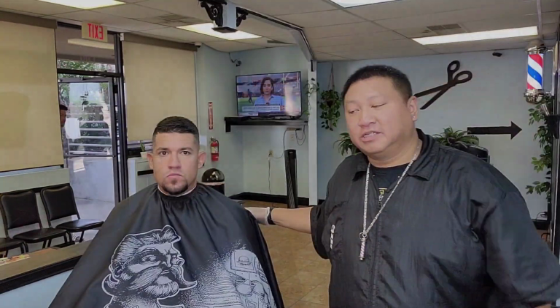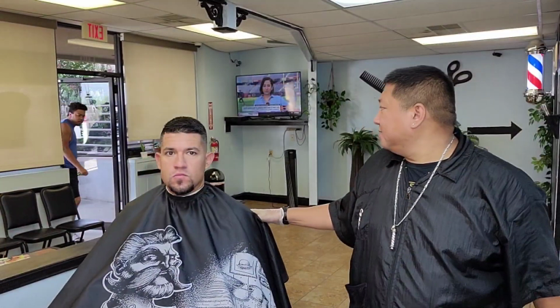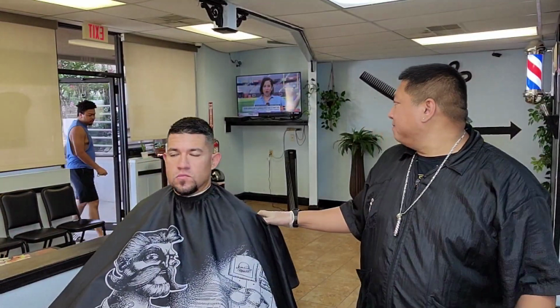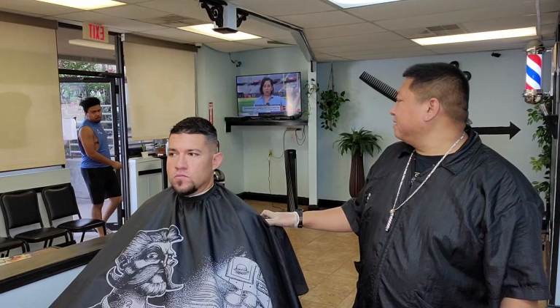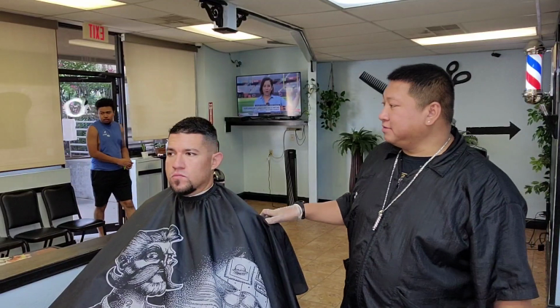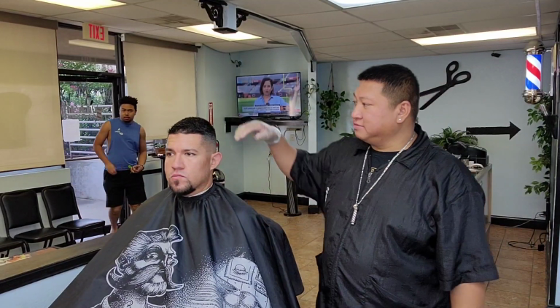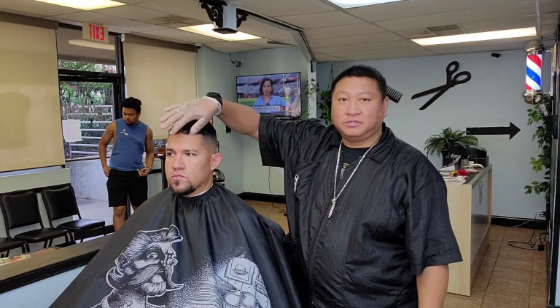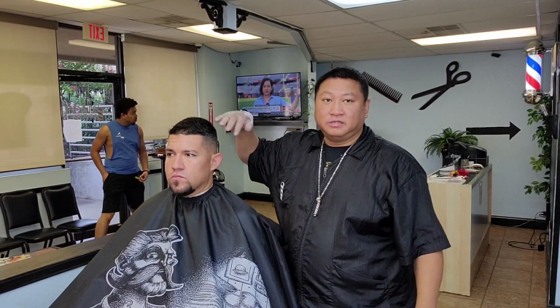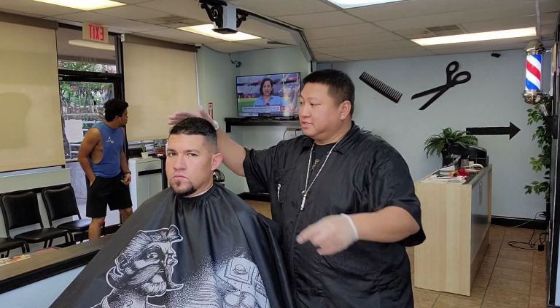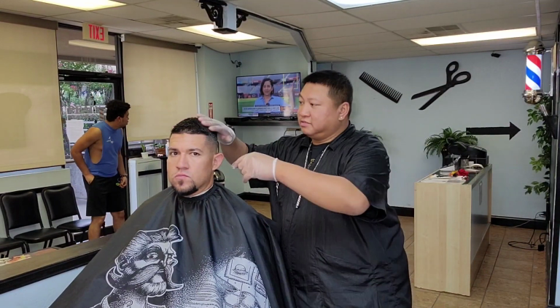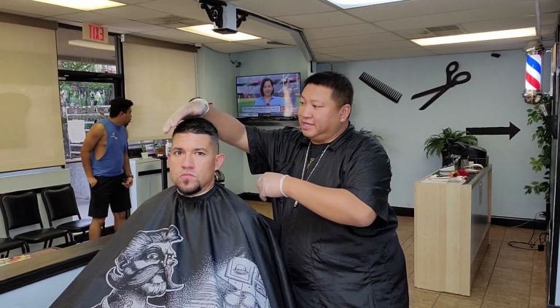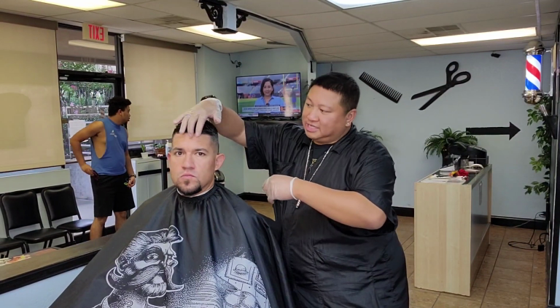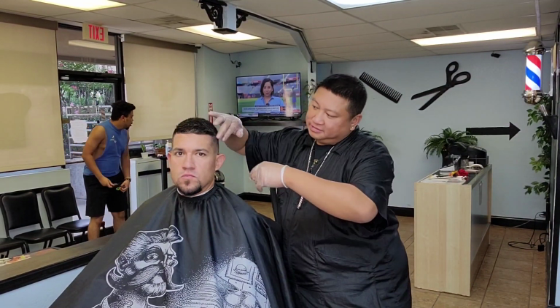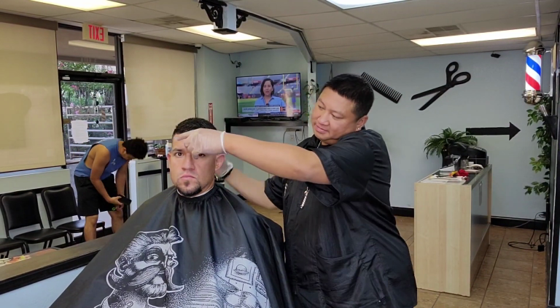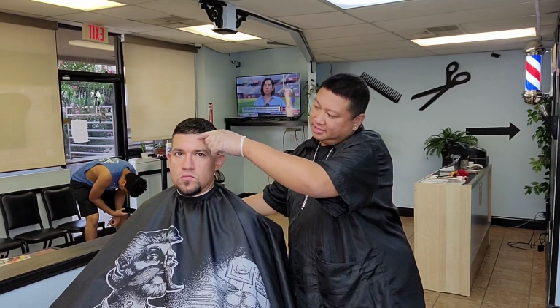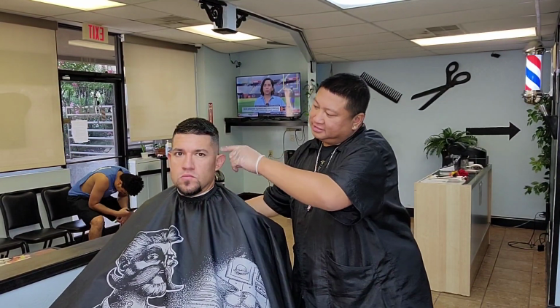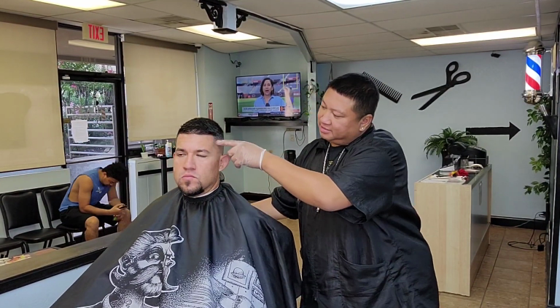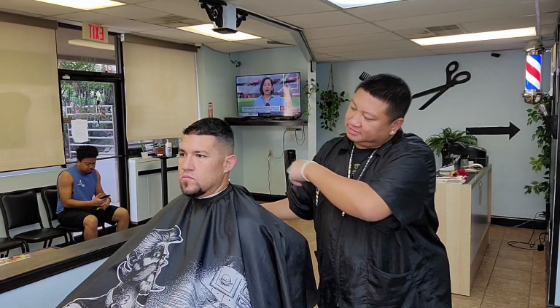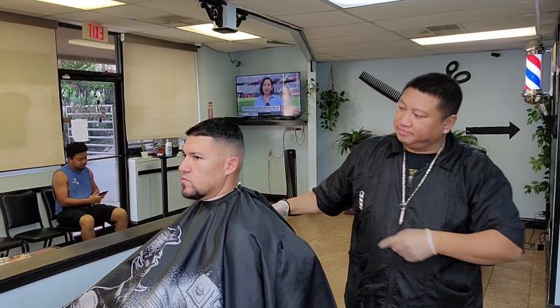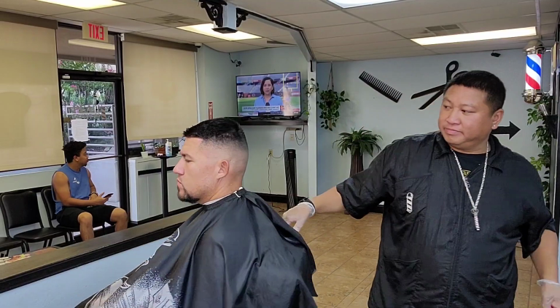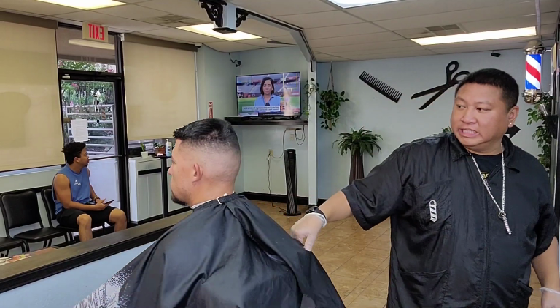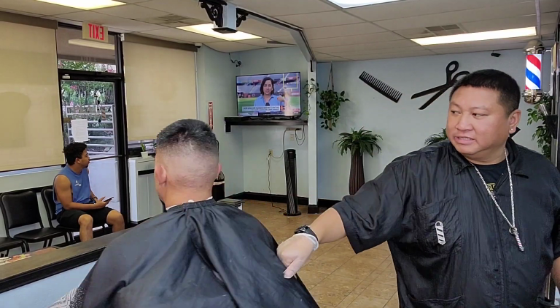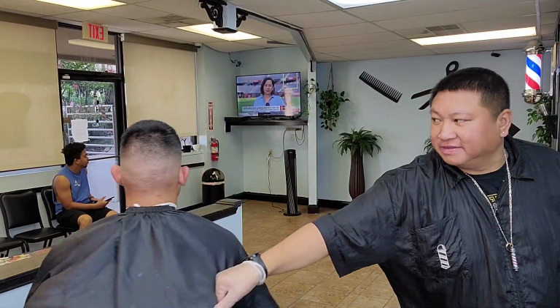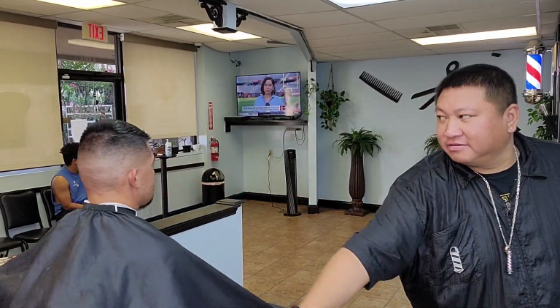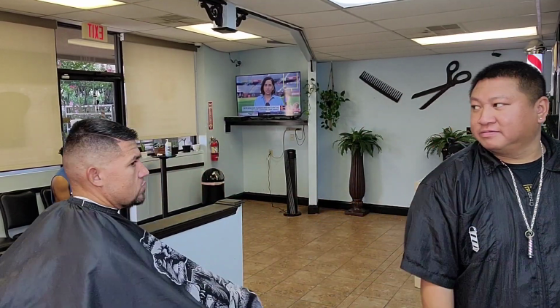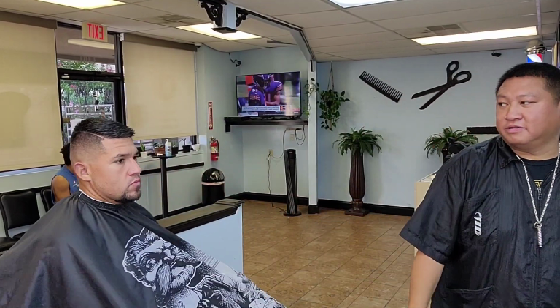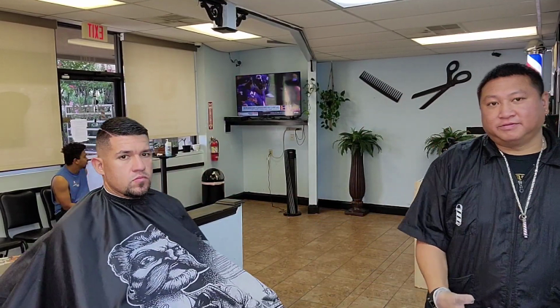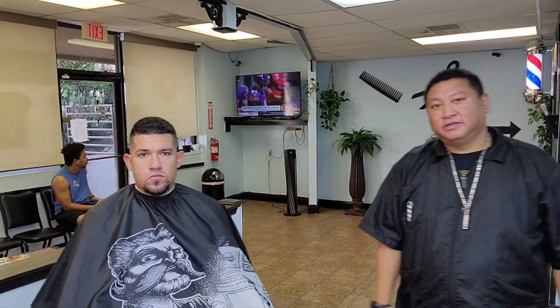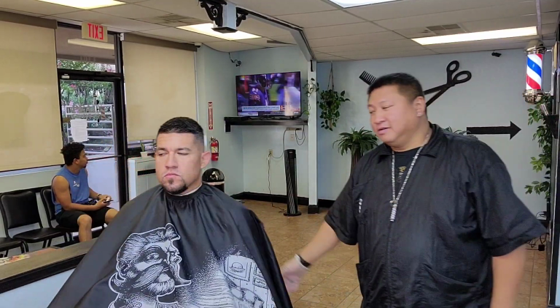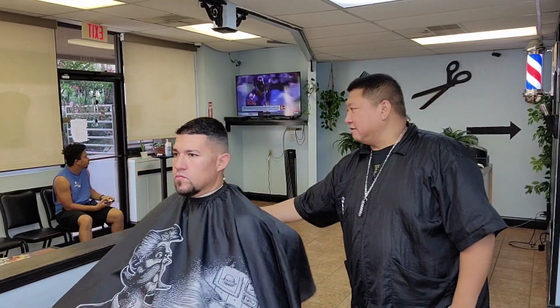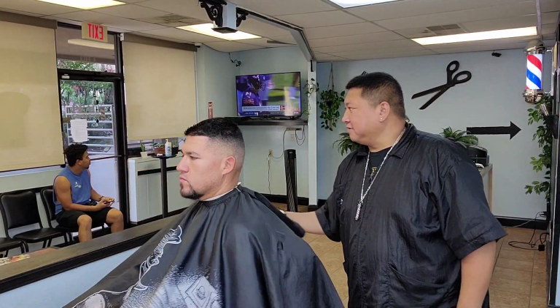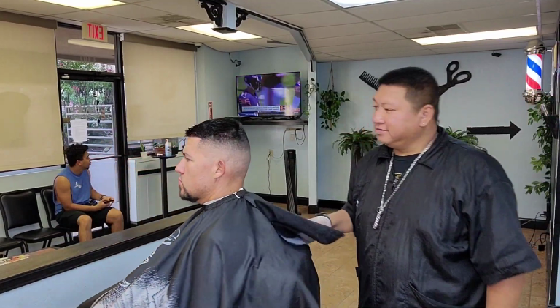What's up man? I'm back on board January. So I did an 8 on top, an inch on top, nice edge up, nice mid fade, hard part — hard part in there.